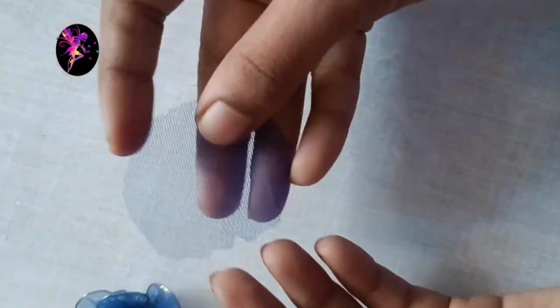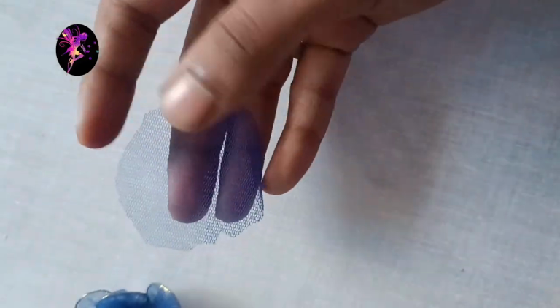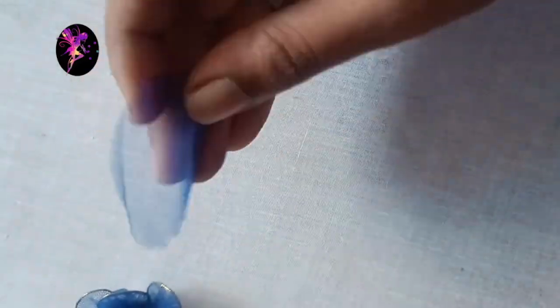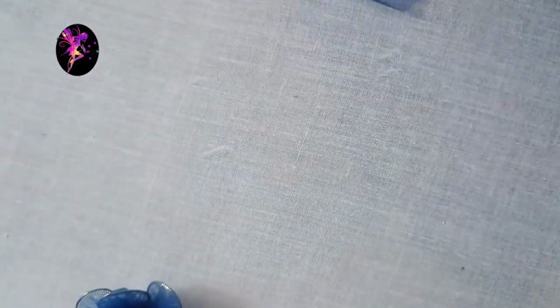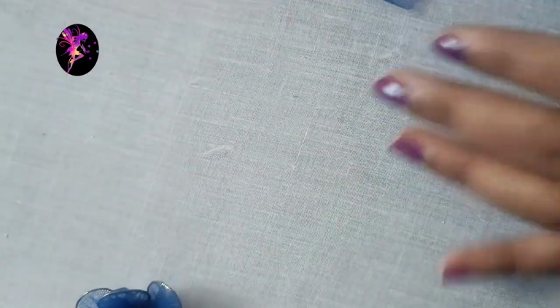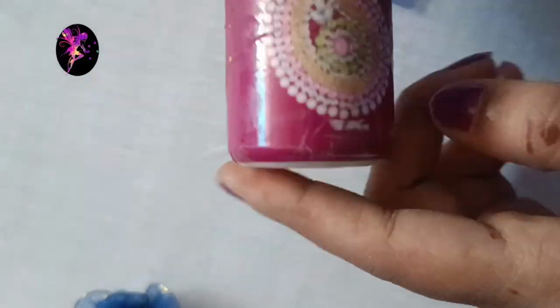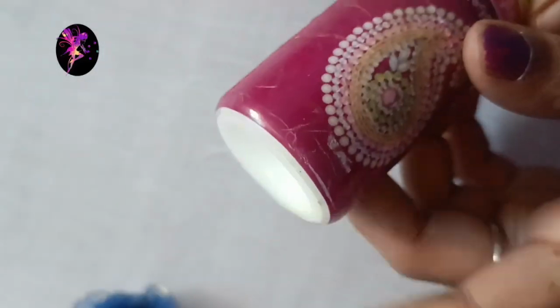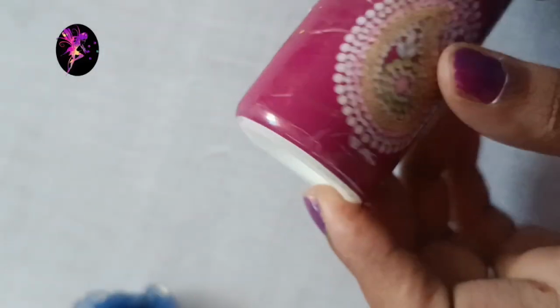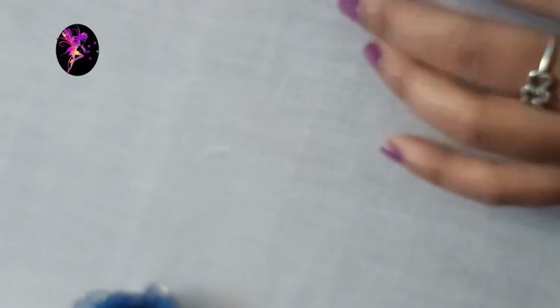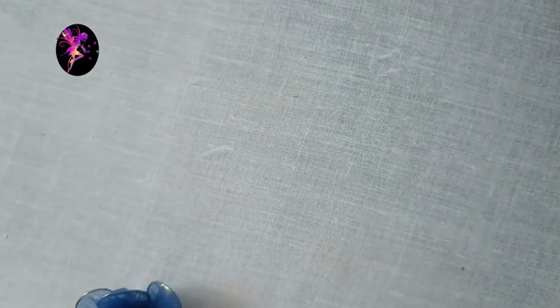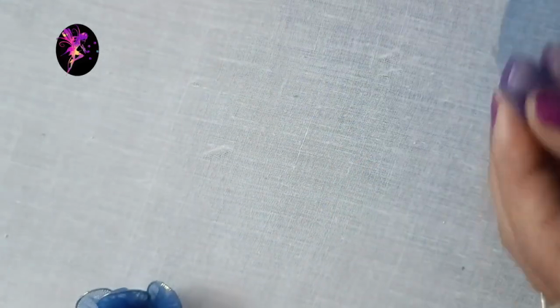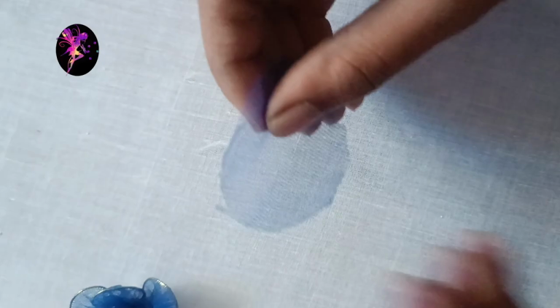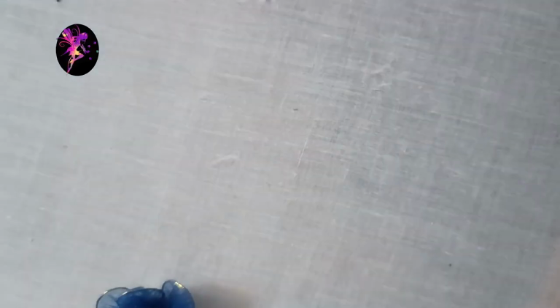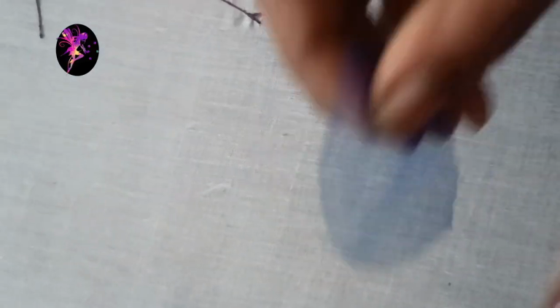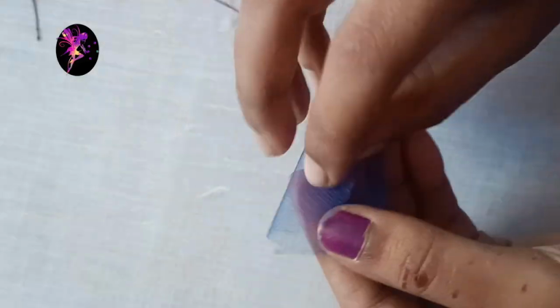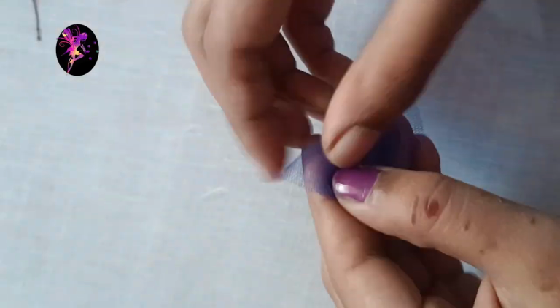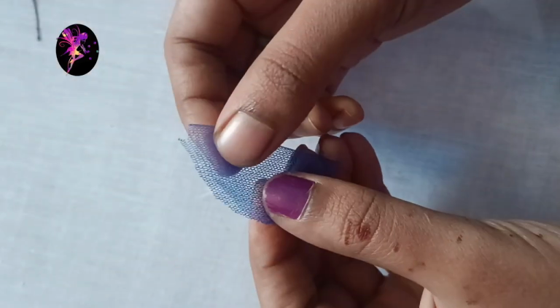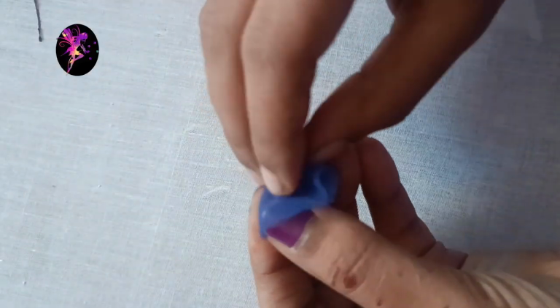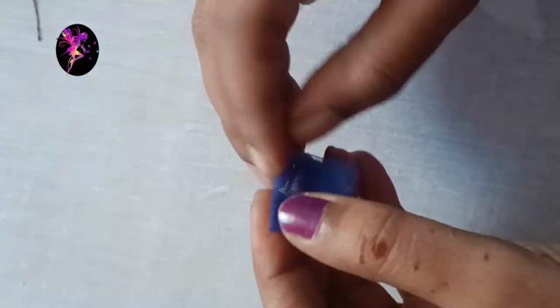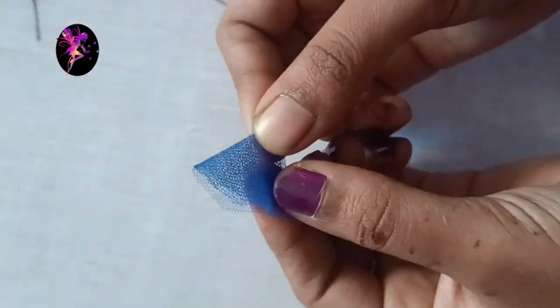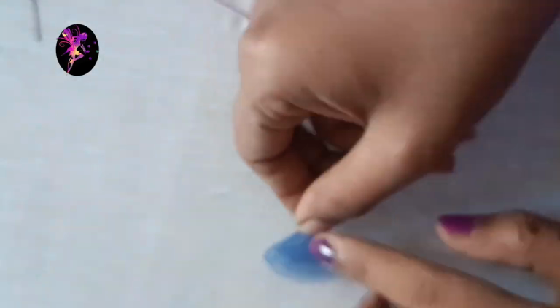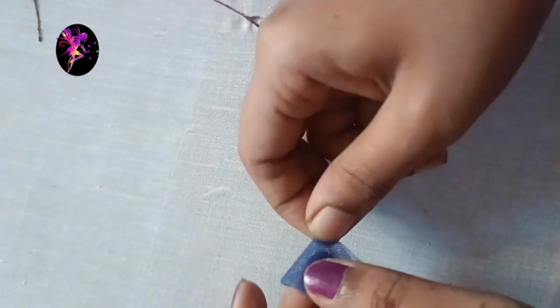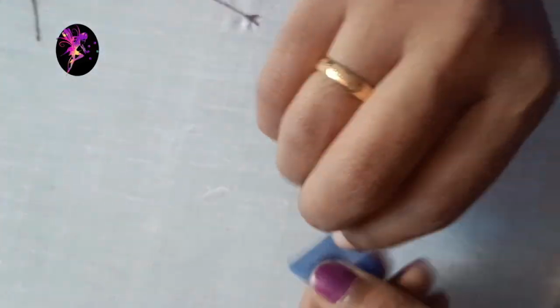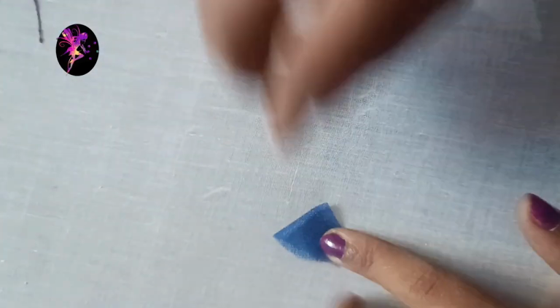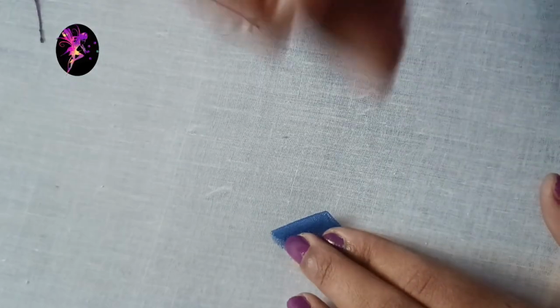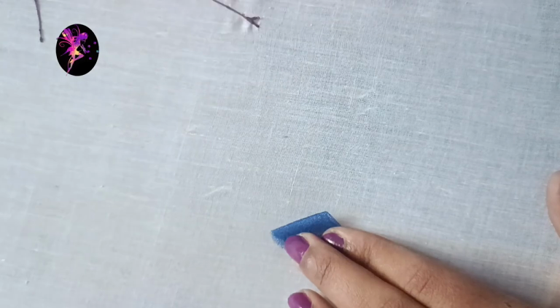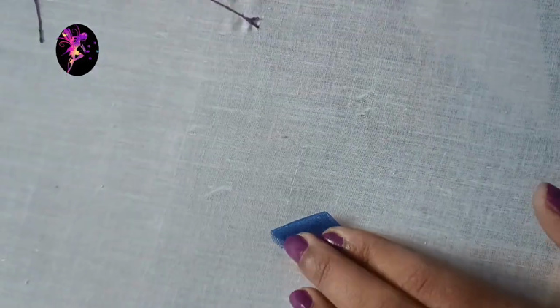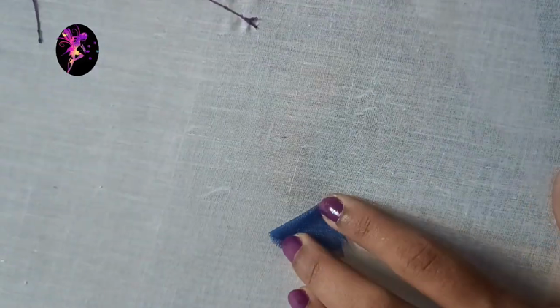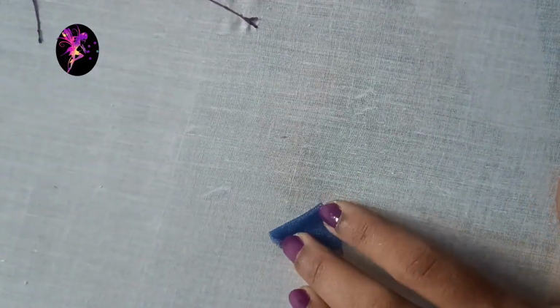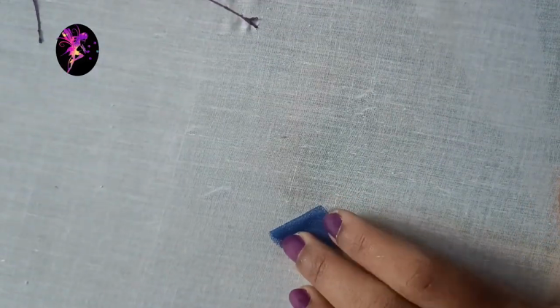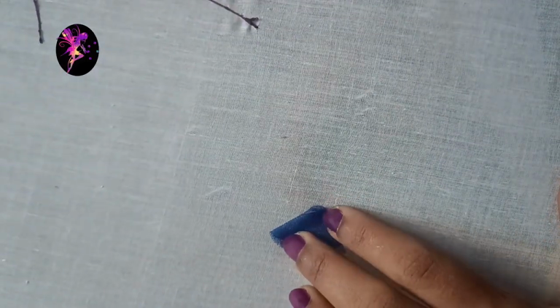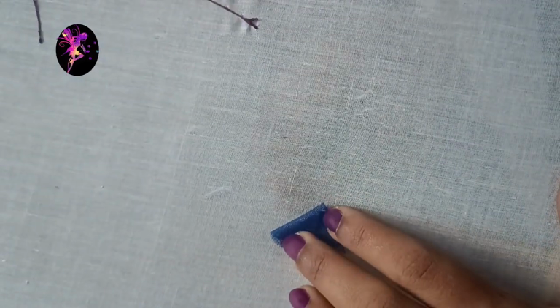If you have a net fabric, you can cut a round shape. If you have a glue, you can use a round shape. If you fold it, you can make a stitch.